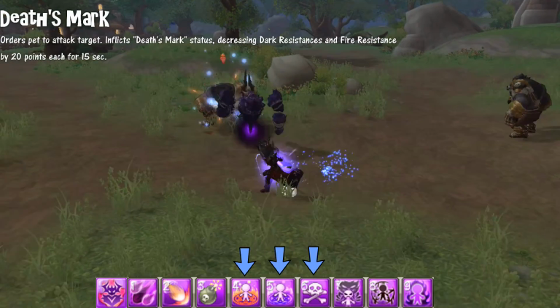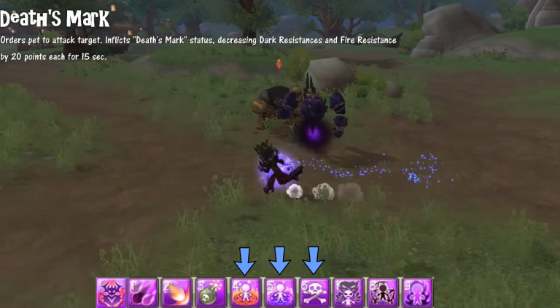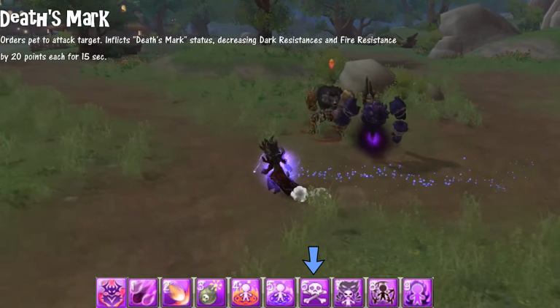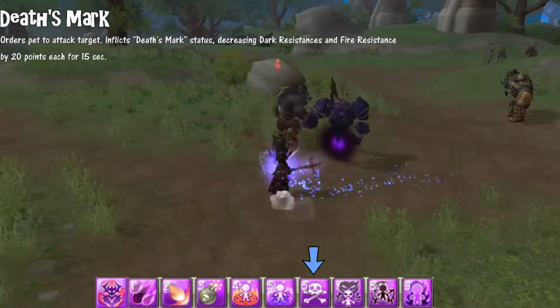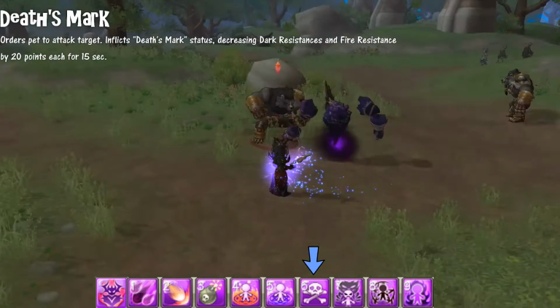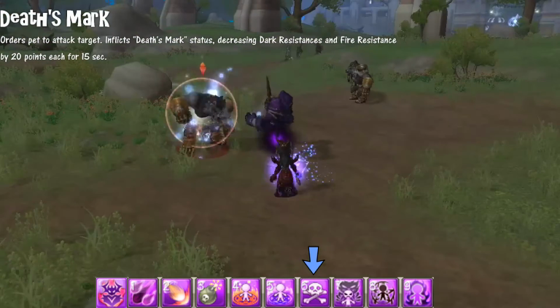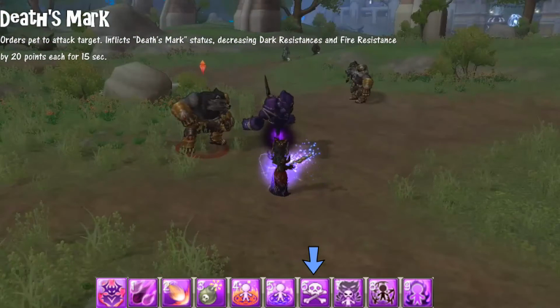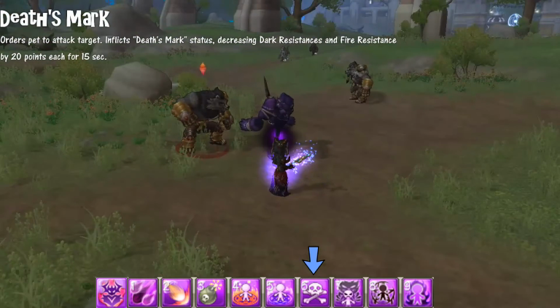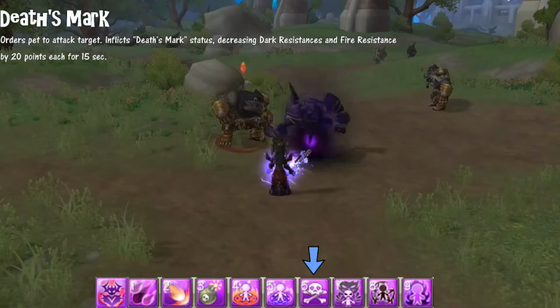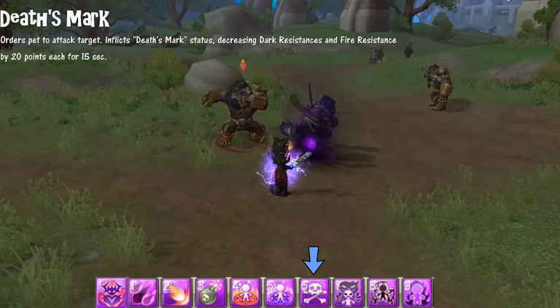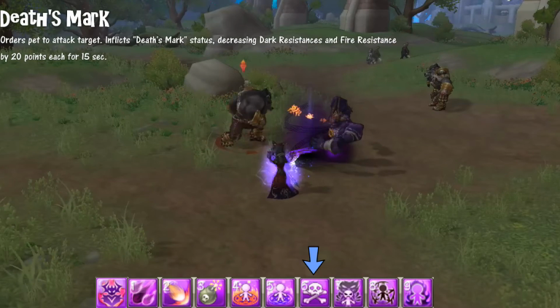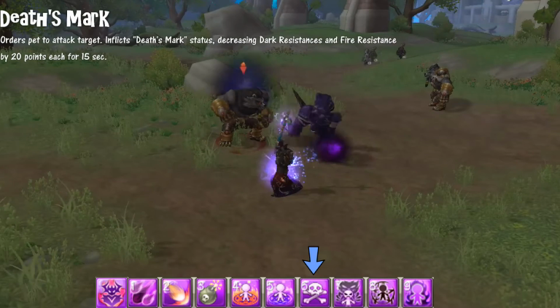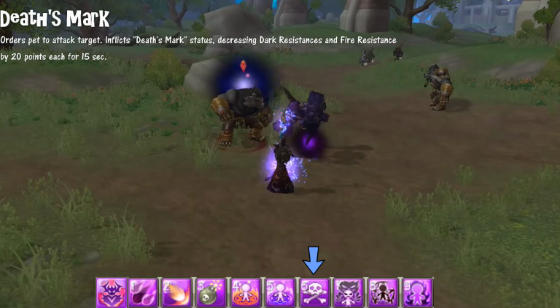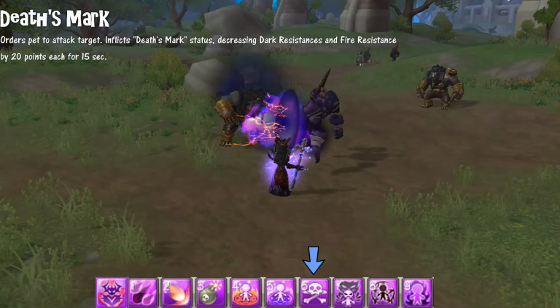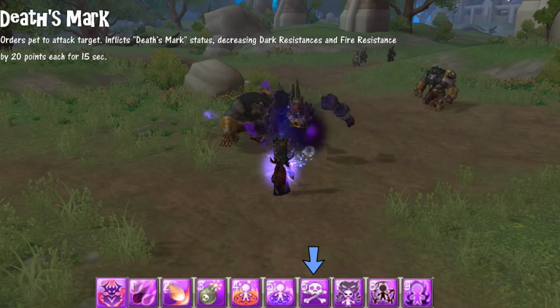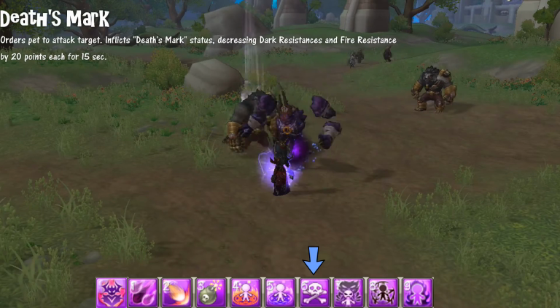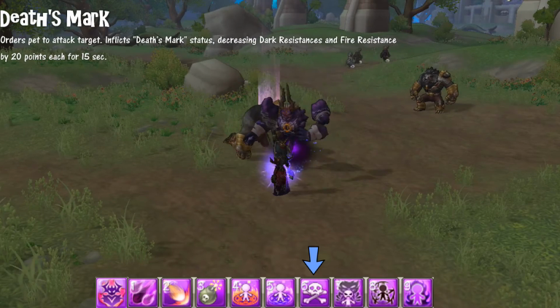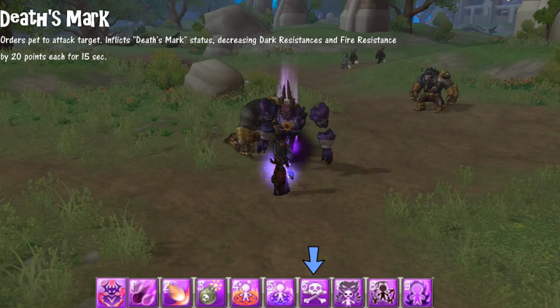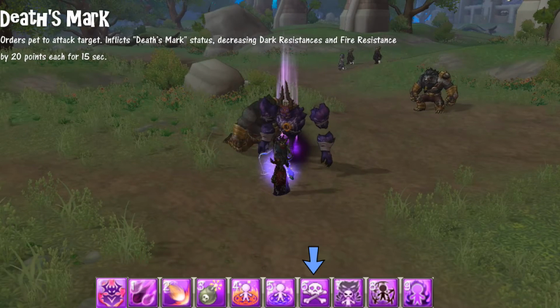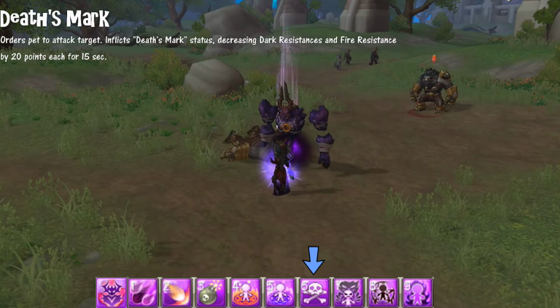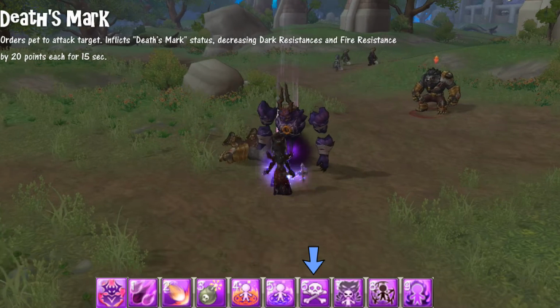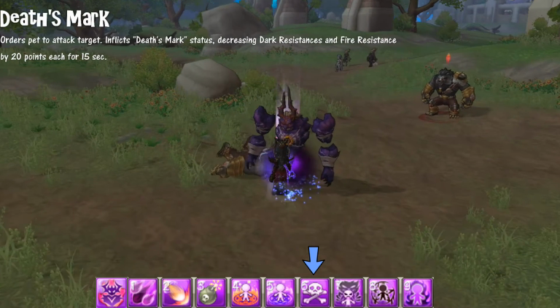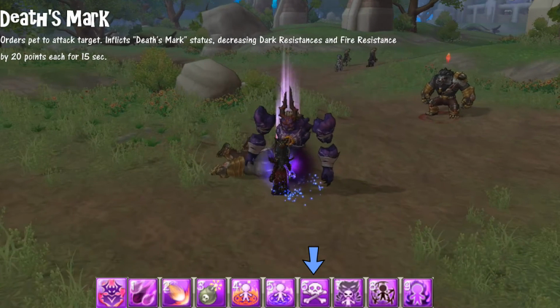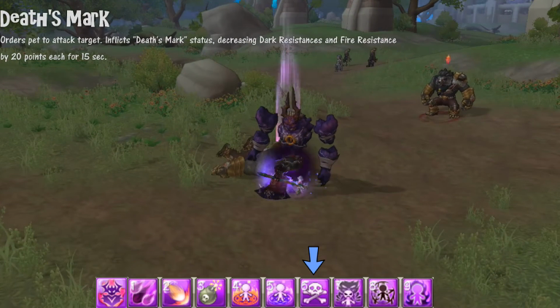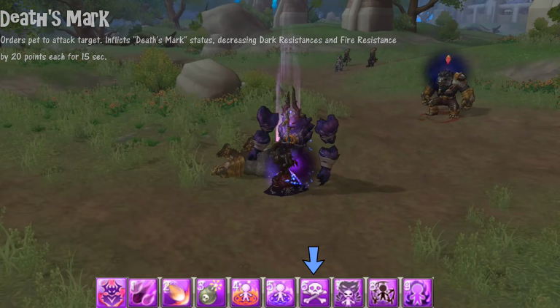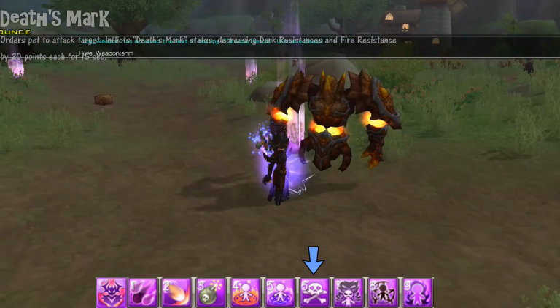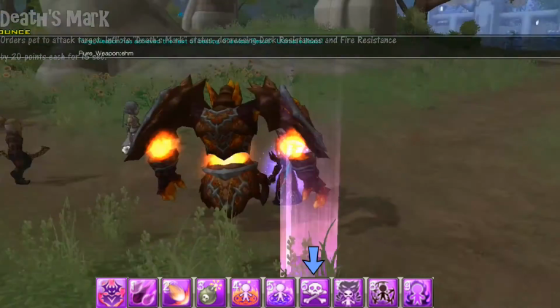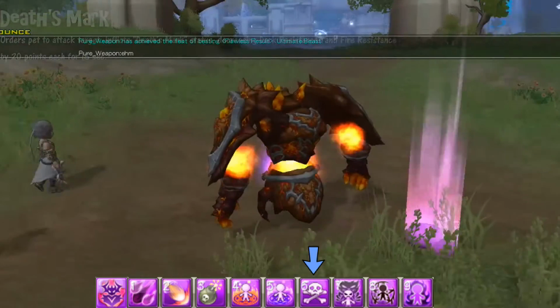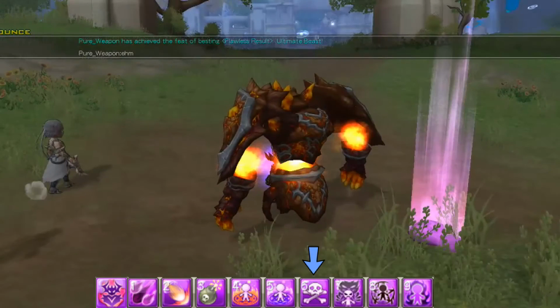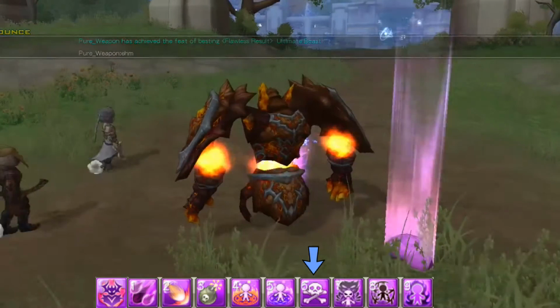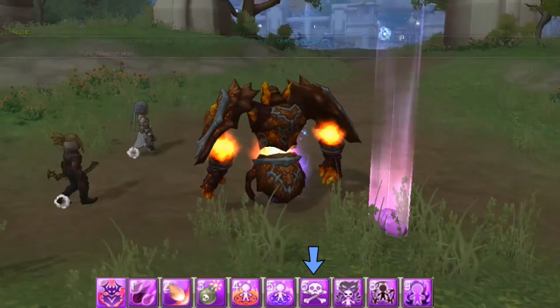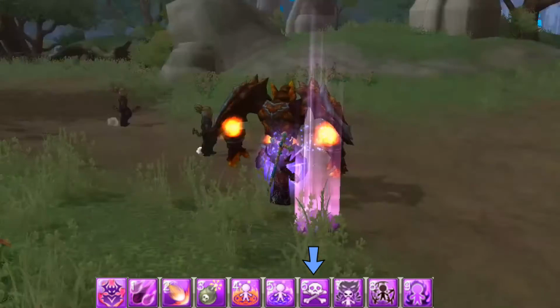Death Mark only works if you summon your pet — either Ragnus or Anglis. It tells them to attack the target, and when they do, it decreases the target's fire and dark resistance by 20 points for 15 seconds.